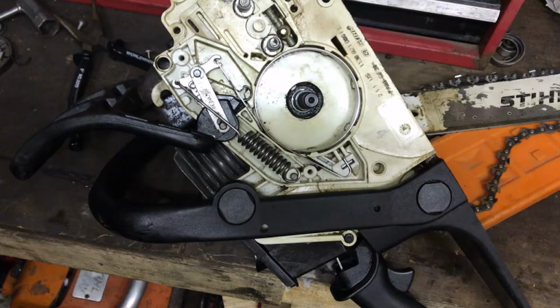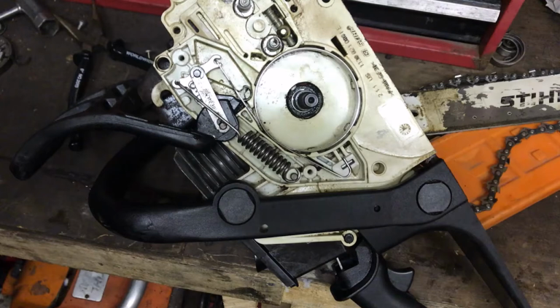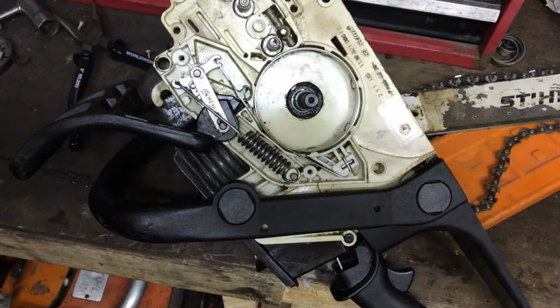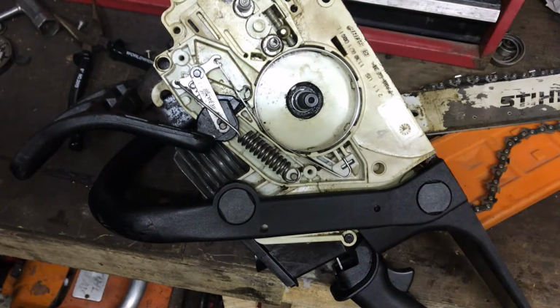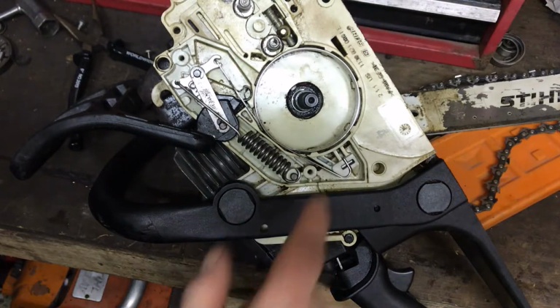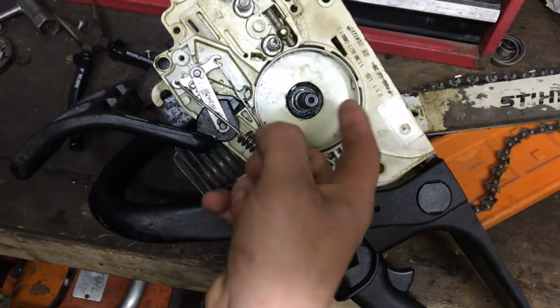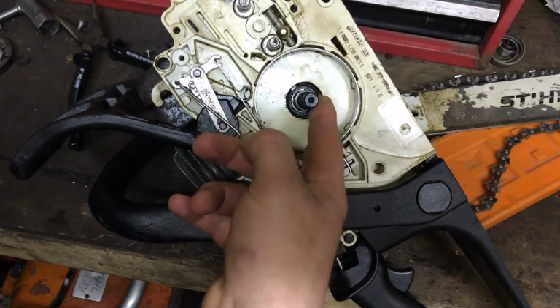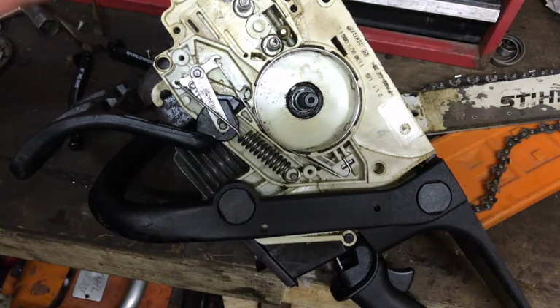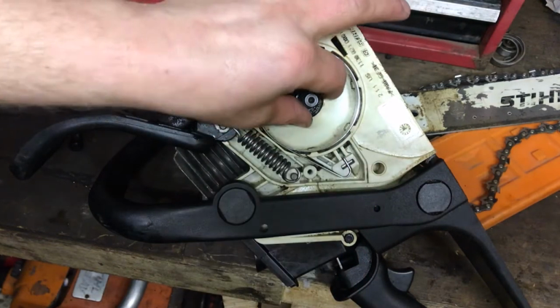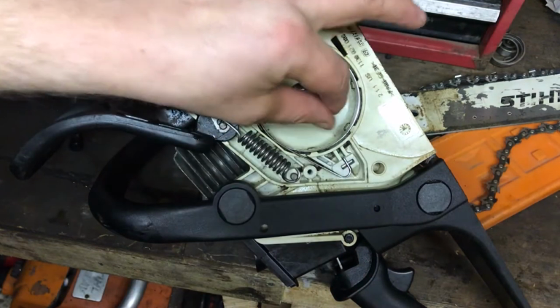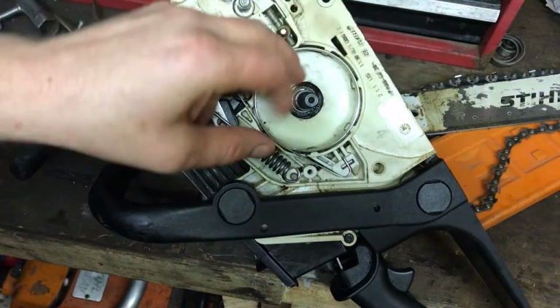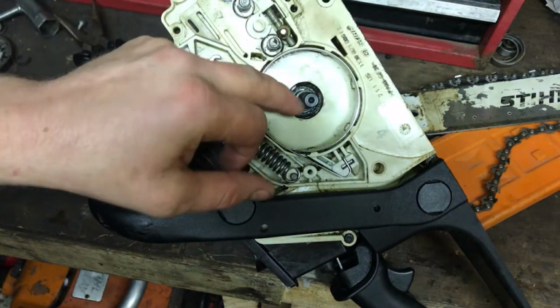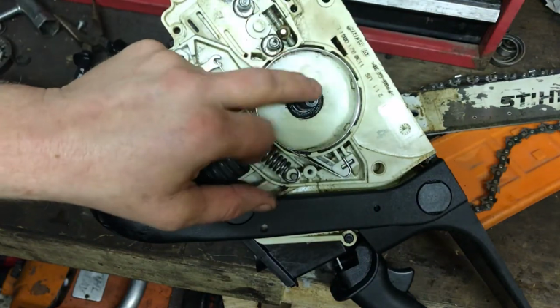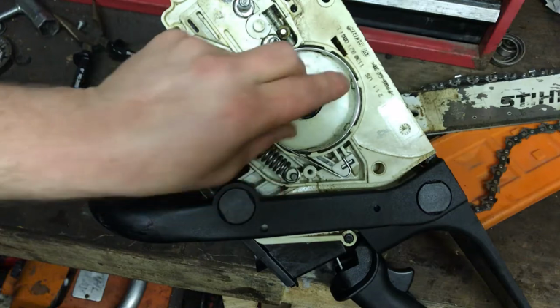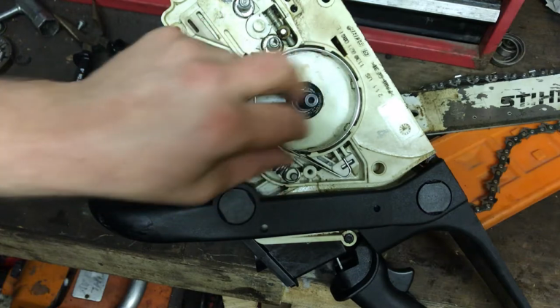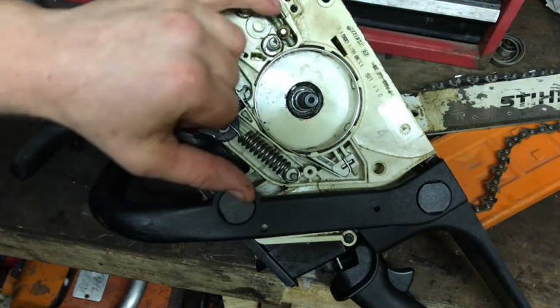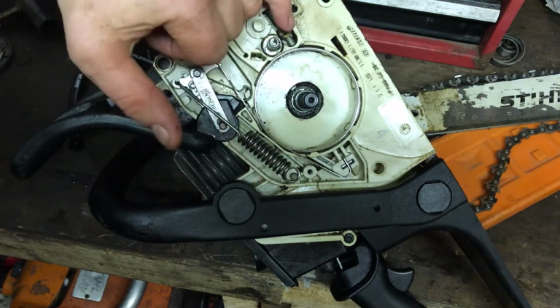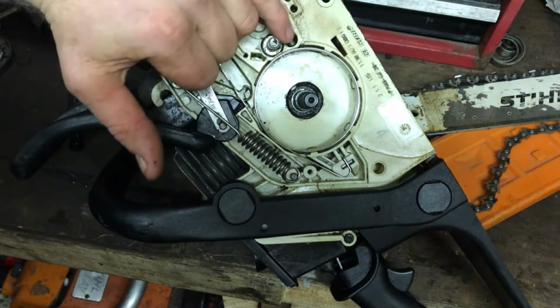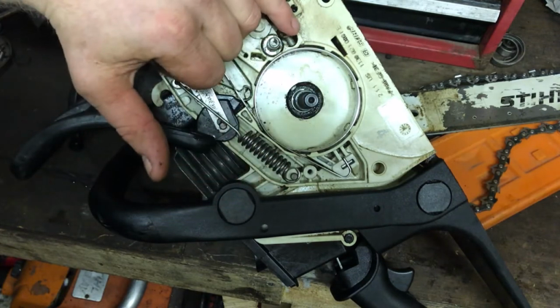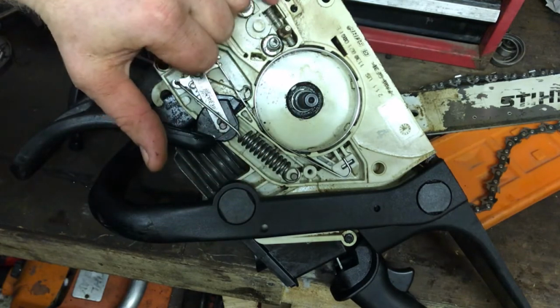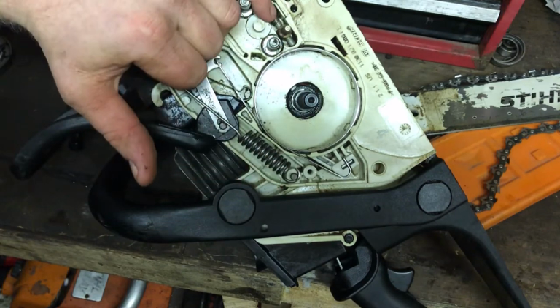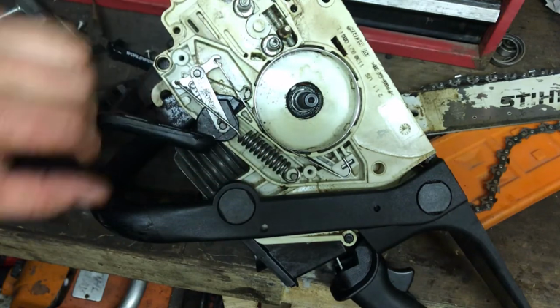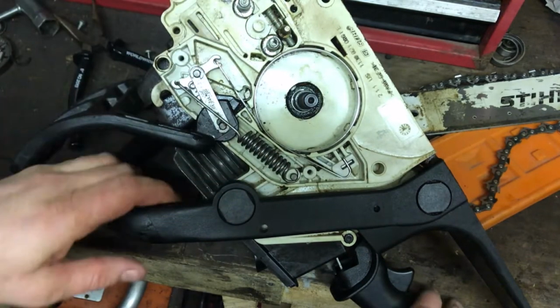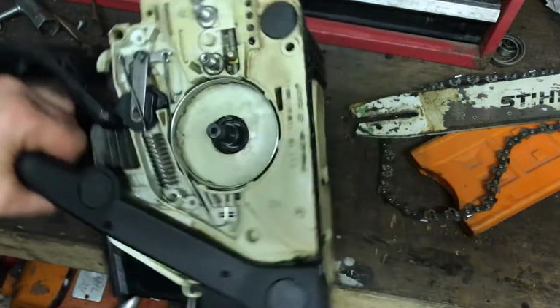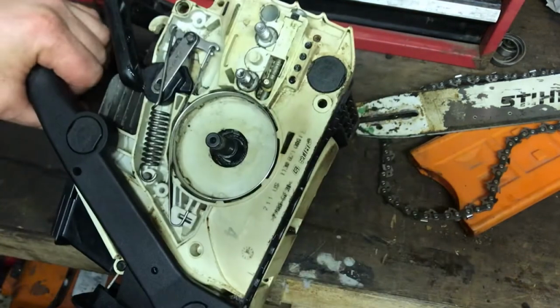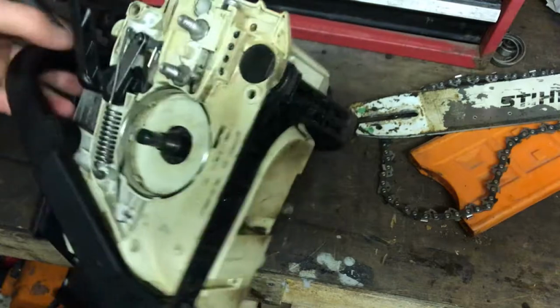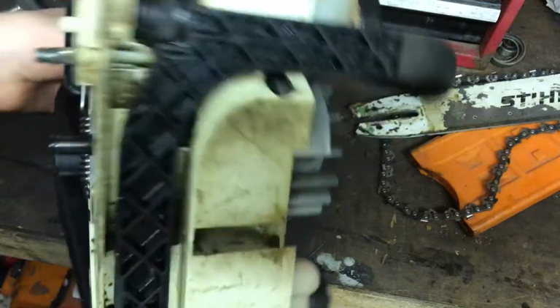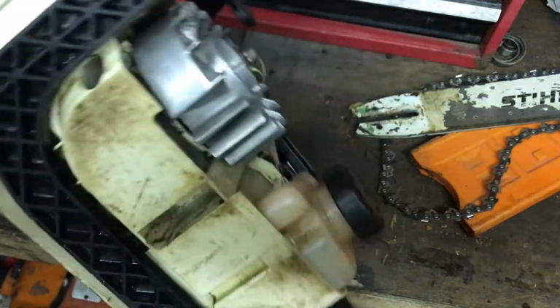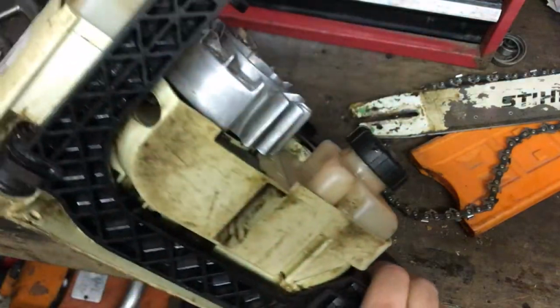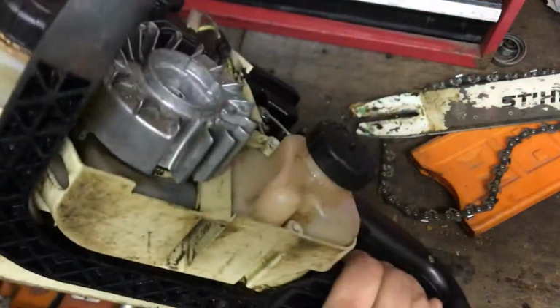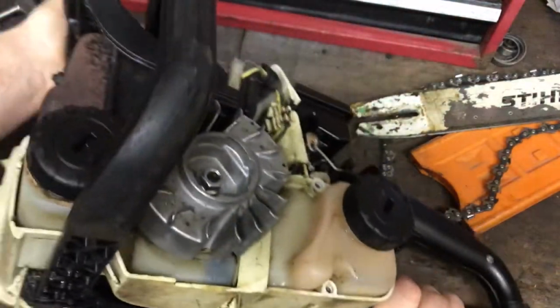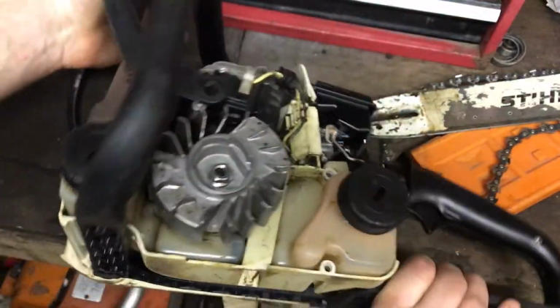So let's get everything back together - get all the bearing greased up, the circlip all greased up, get the chain tension all set, and we'll give her a fire up and see how she runs.